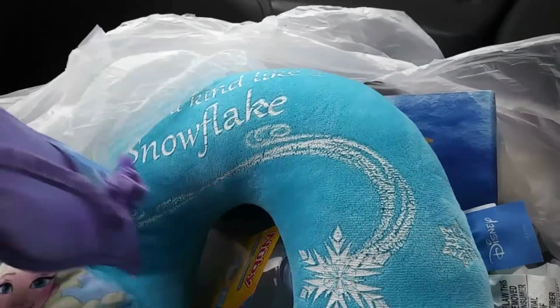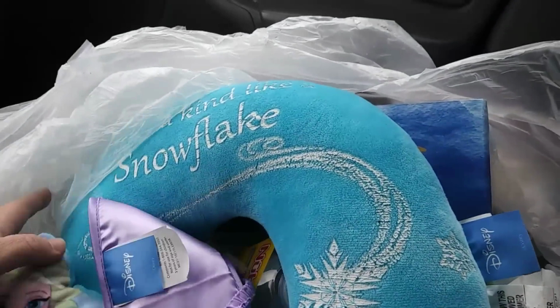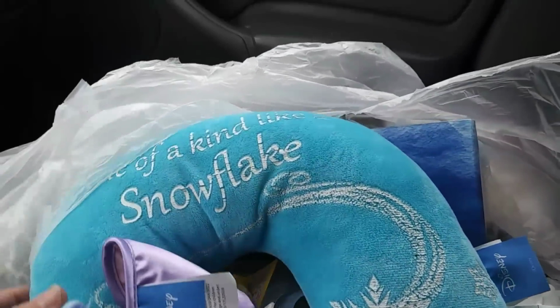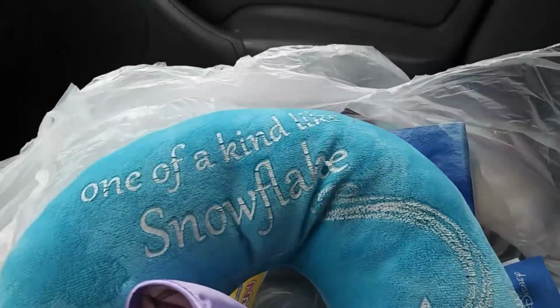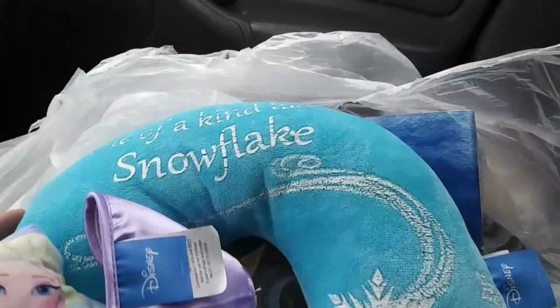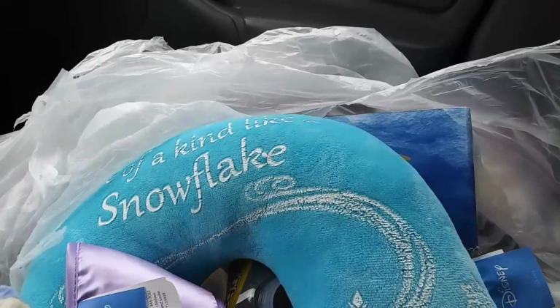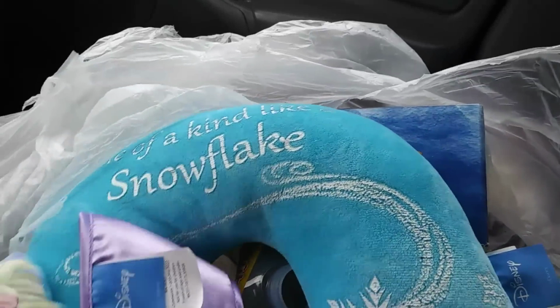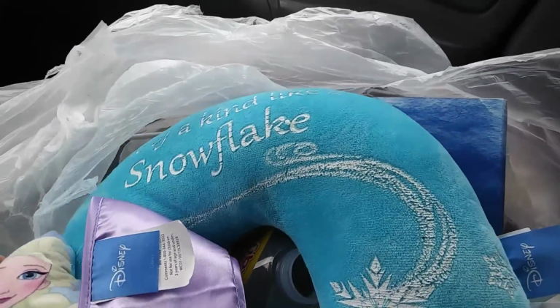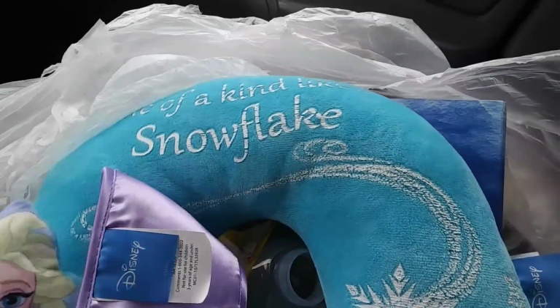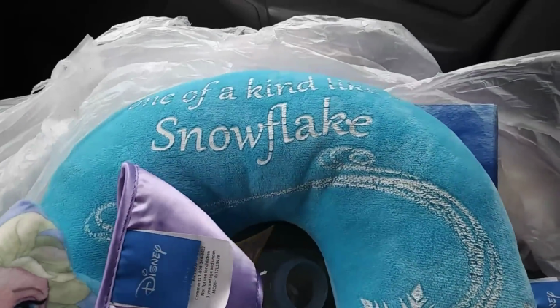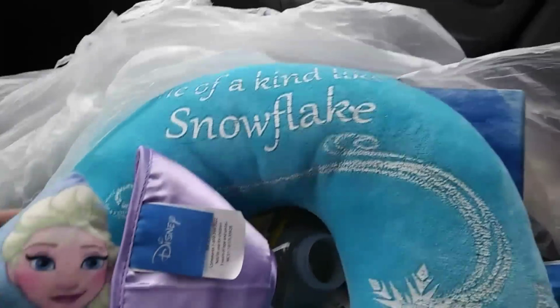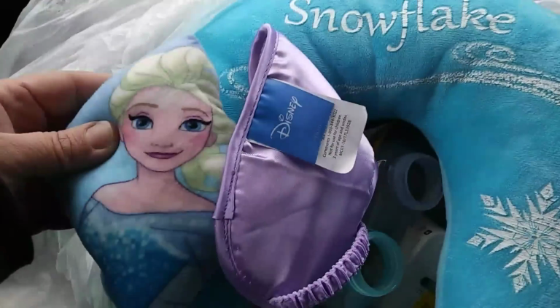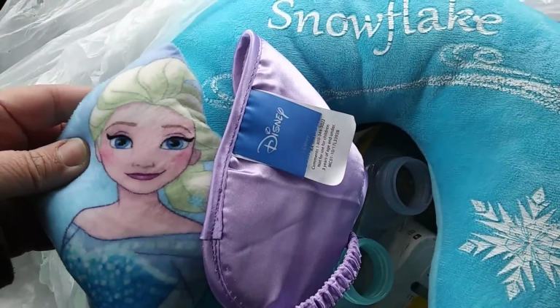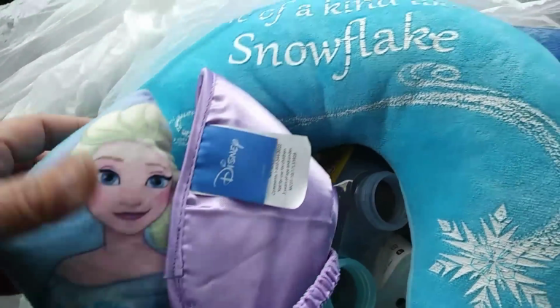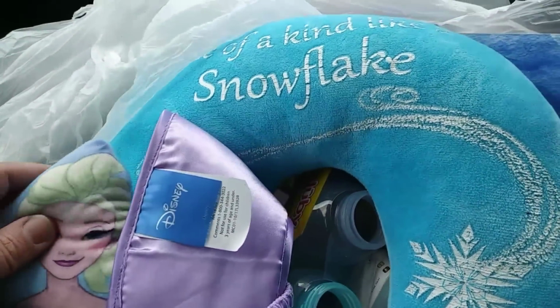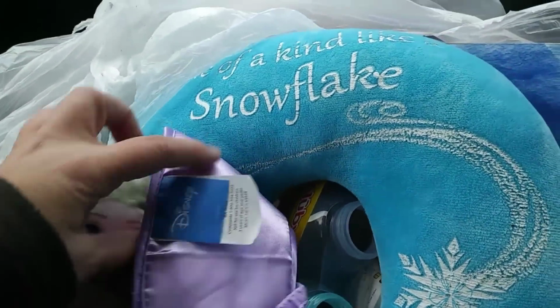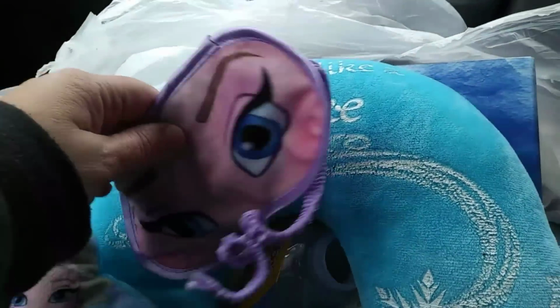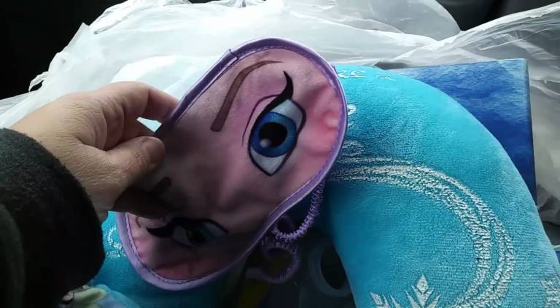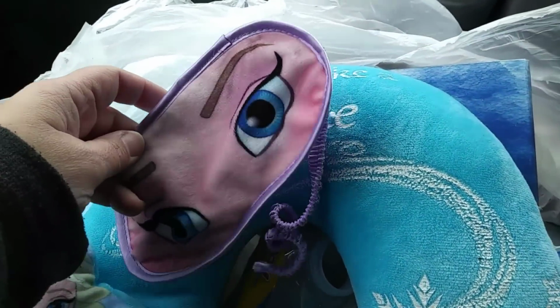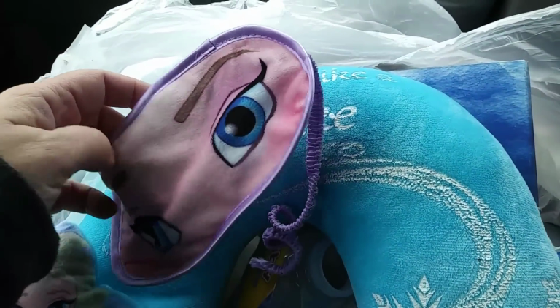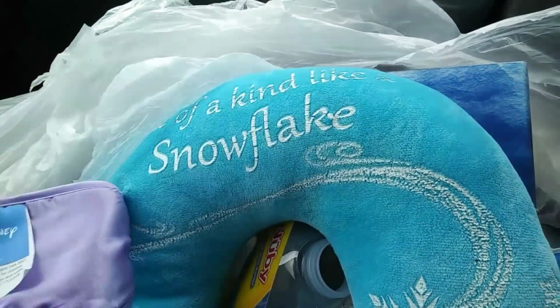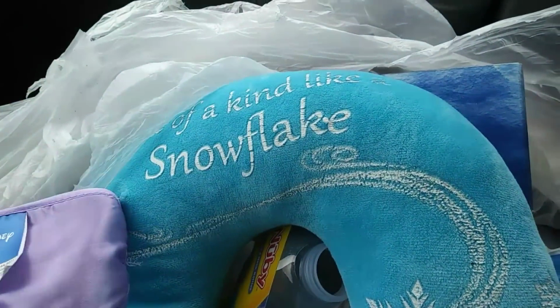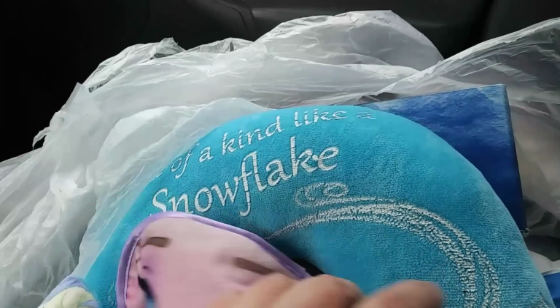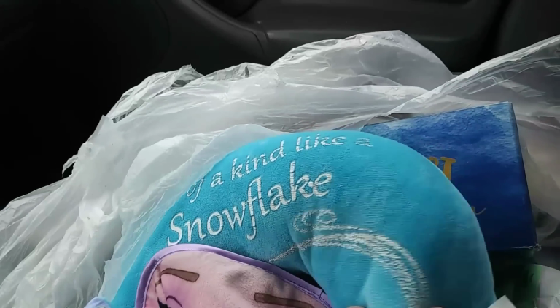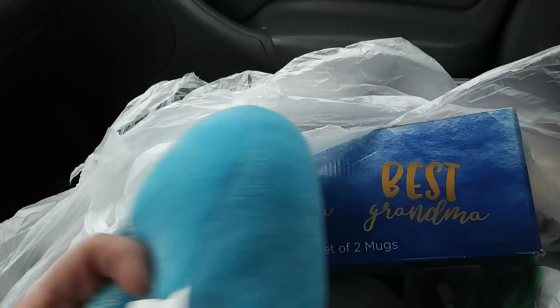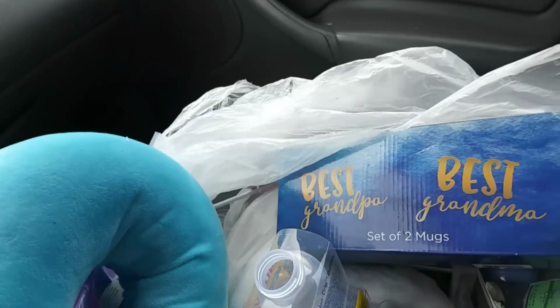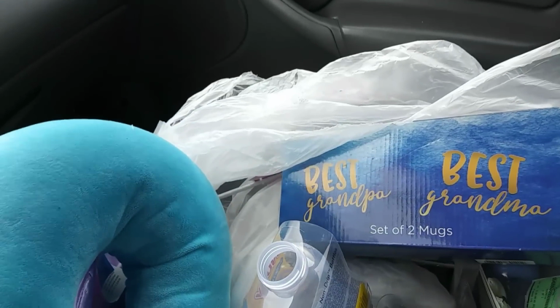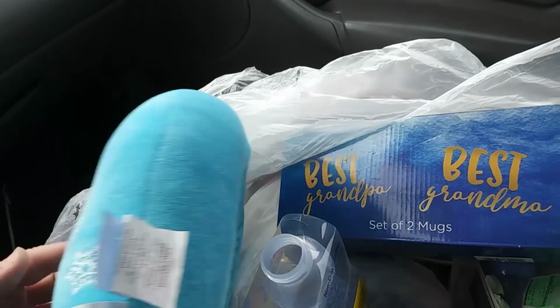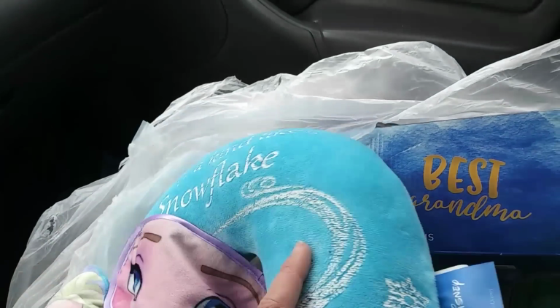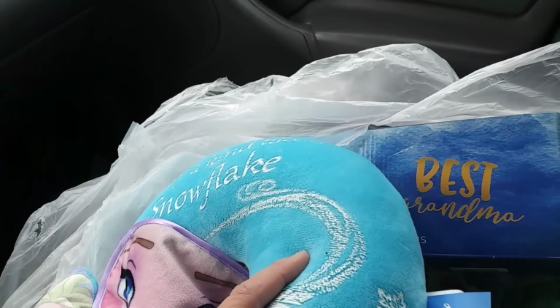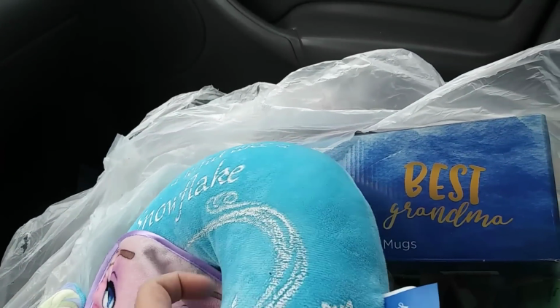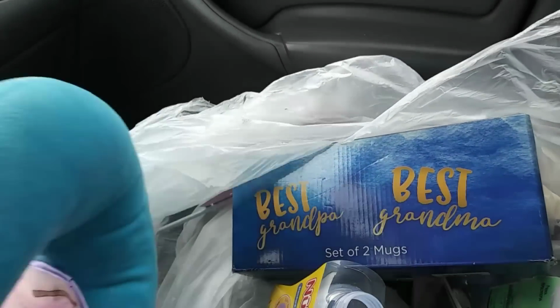This cute little travel pillow with this cute little thing on it. It has a little face mask on it. Very cute. Soft. Plushy.